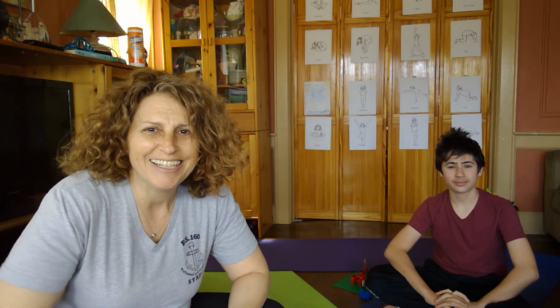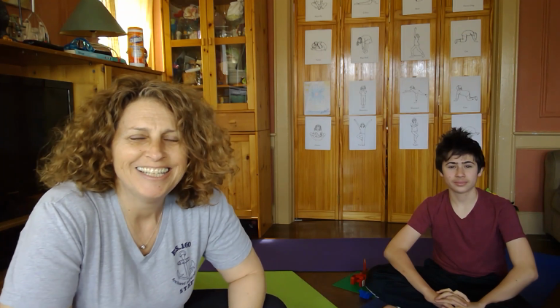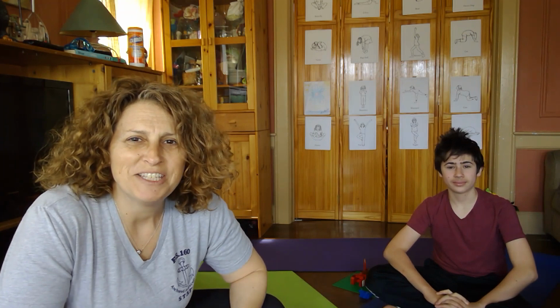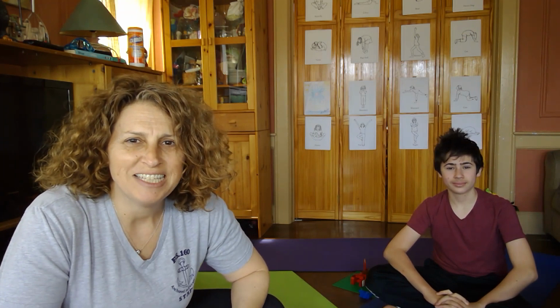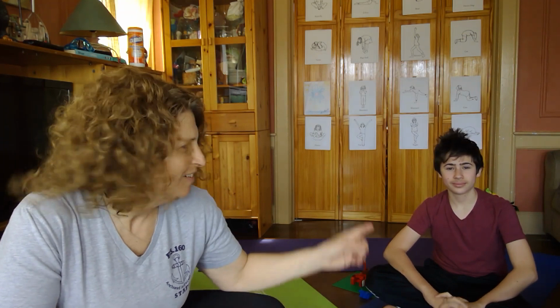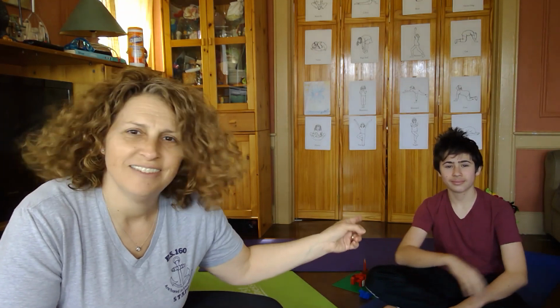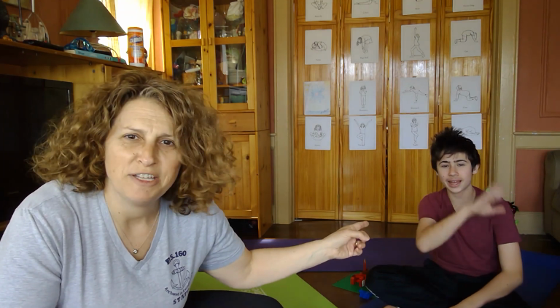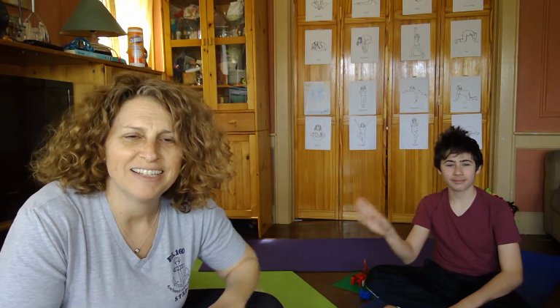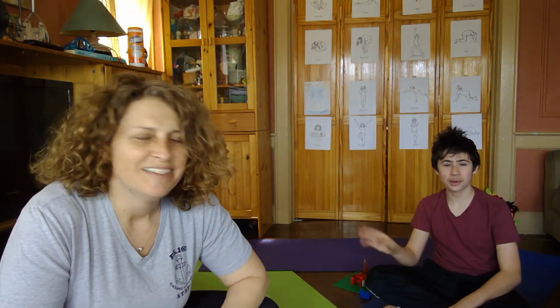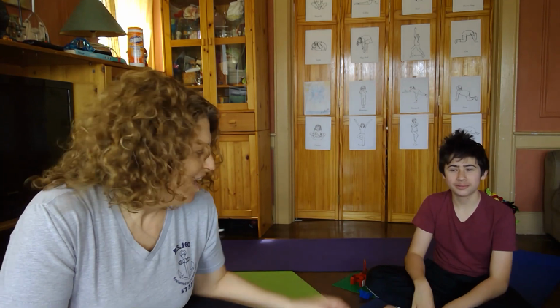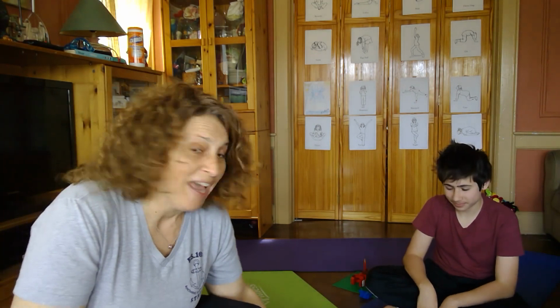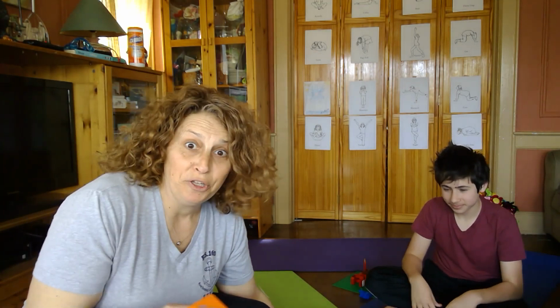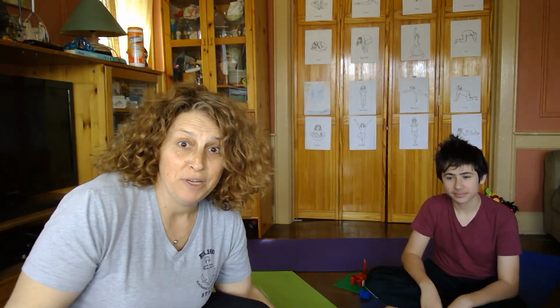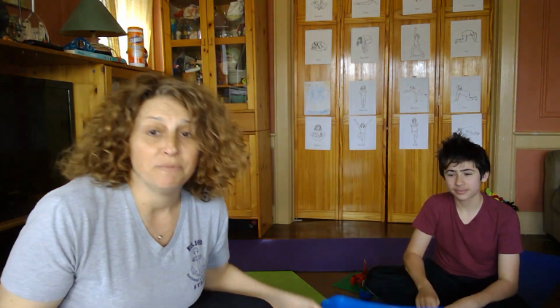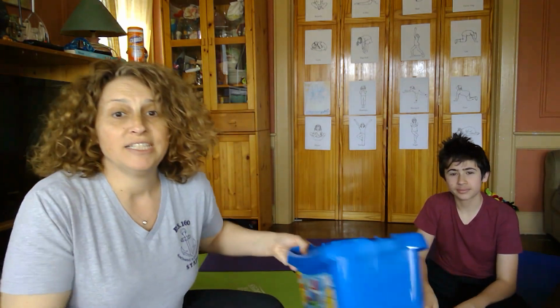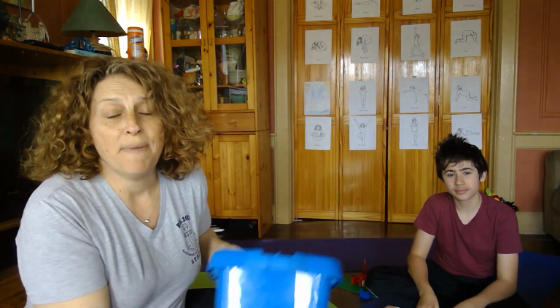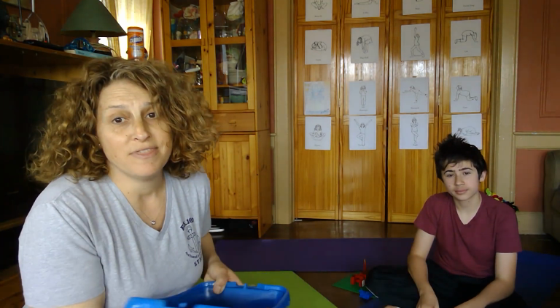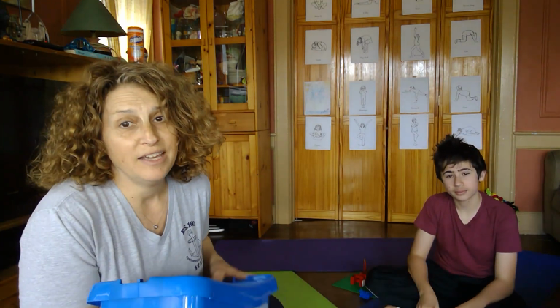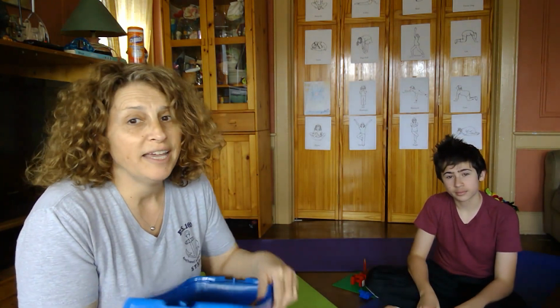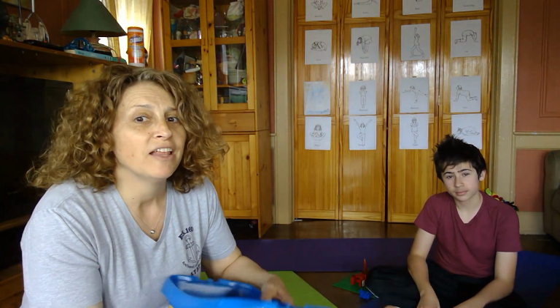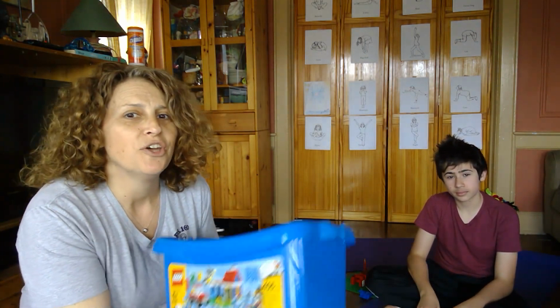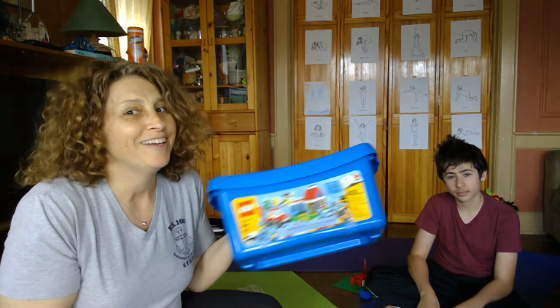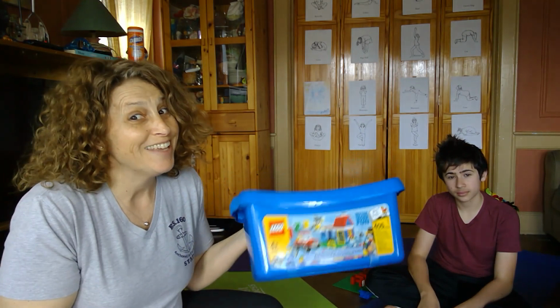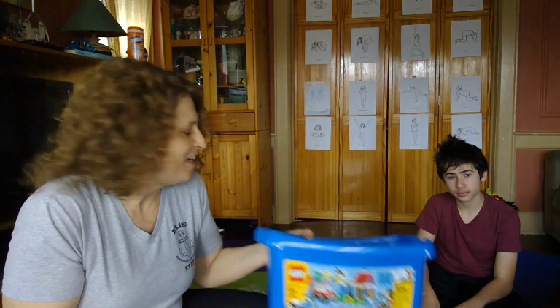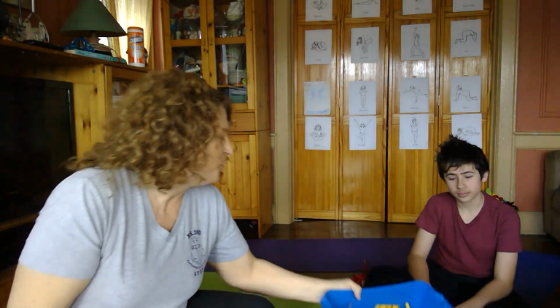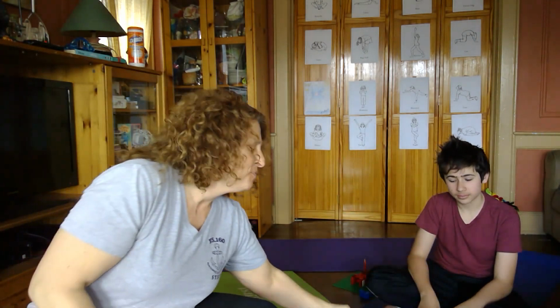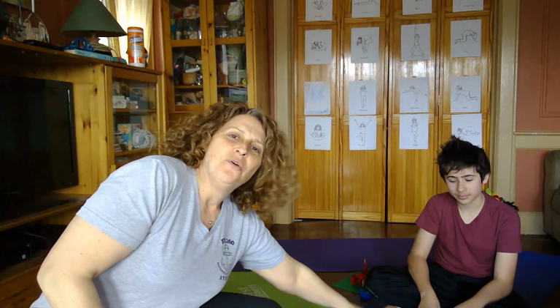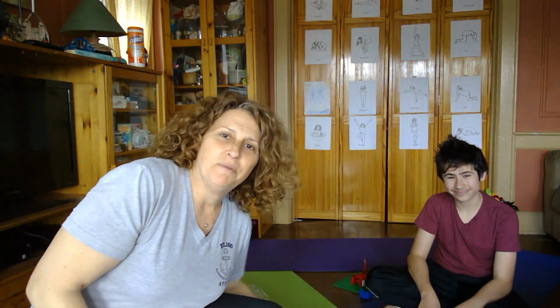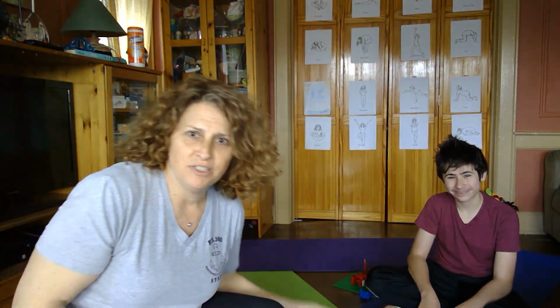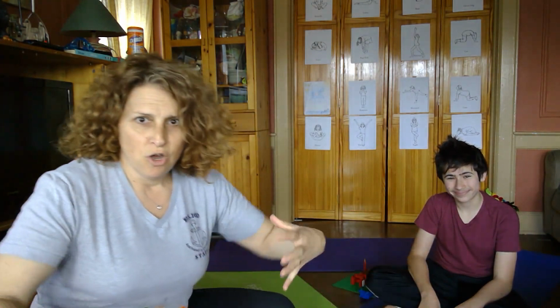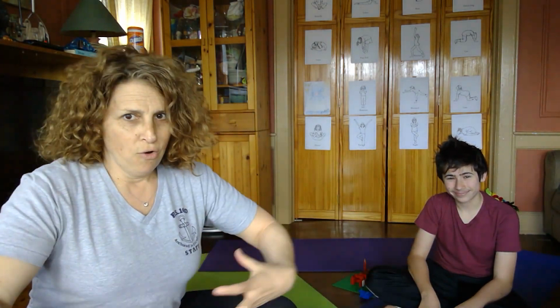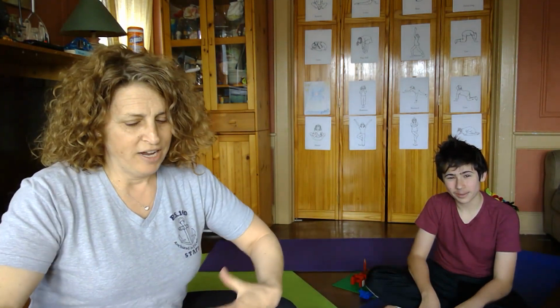Hi, Mrs. Moncie here. Harry's back. Hello. I got really good feedback from you guys about the Lego plank challenge, so we've got another Lego challenge for you. We're going to build core strength.